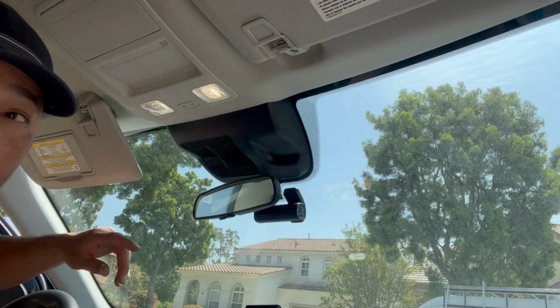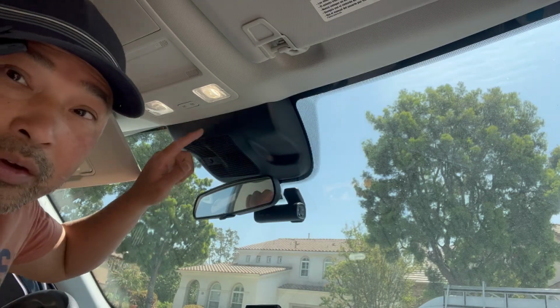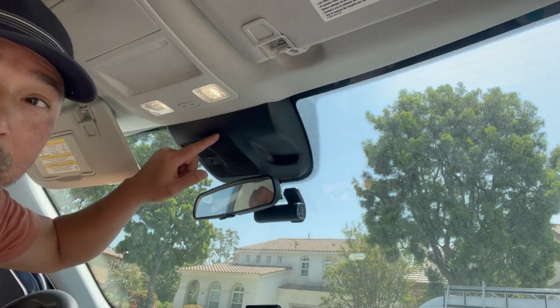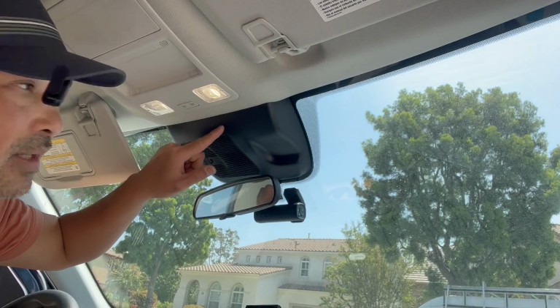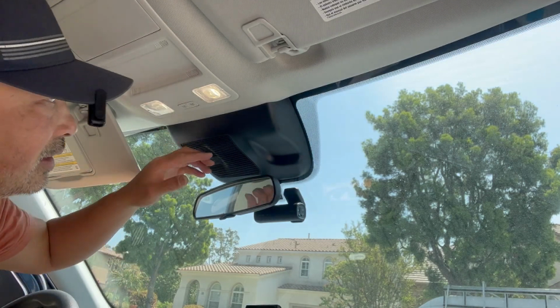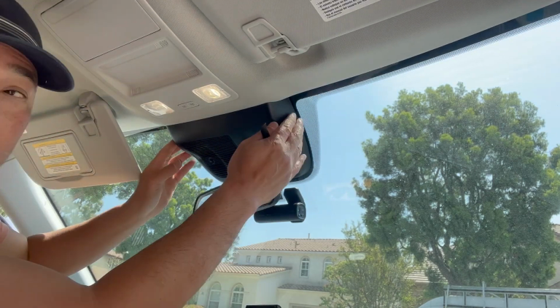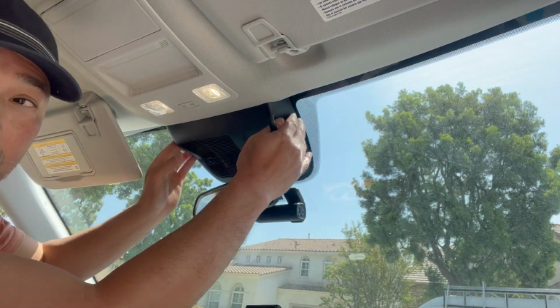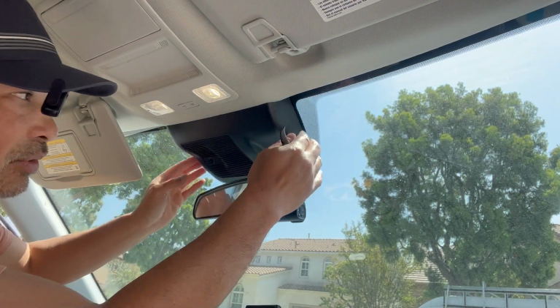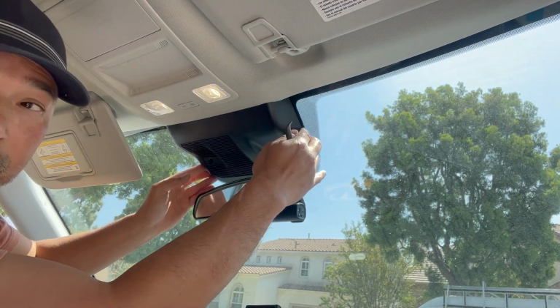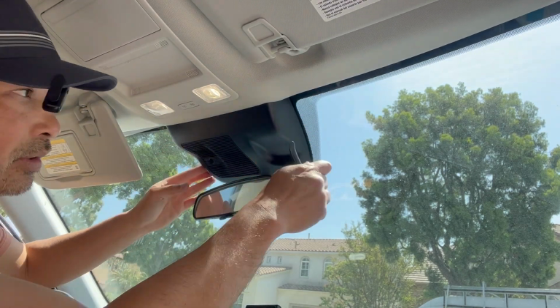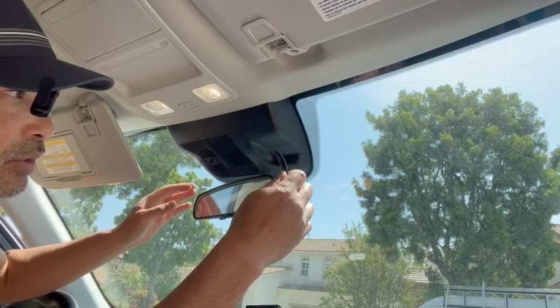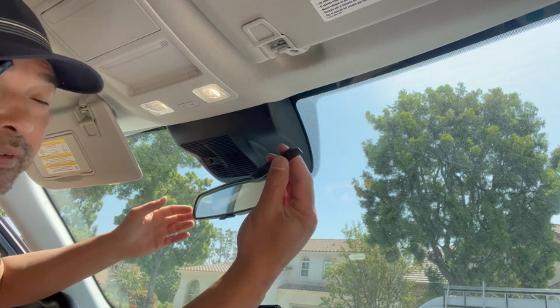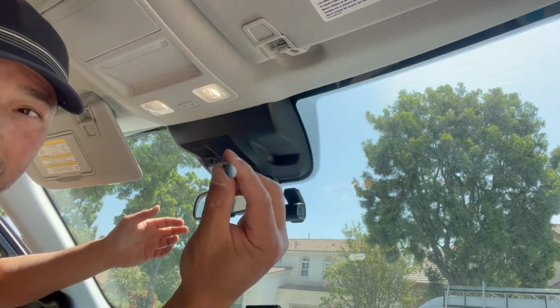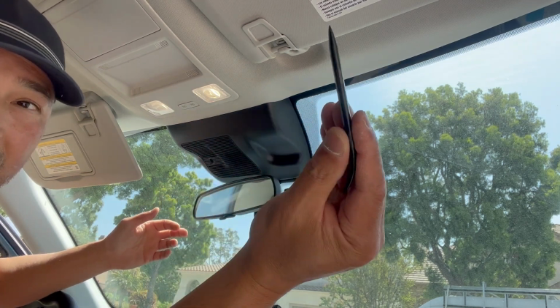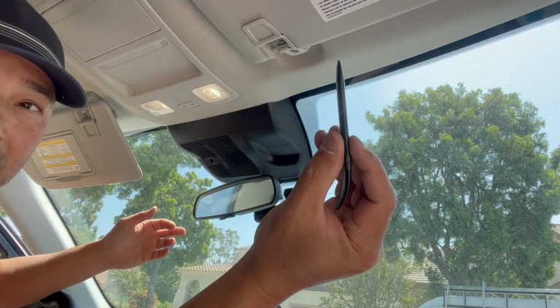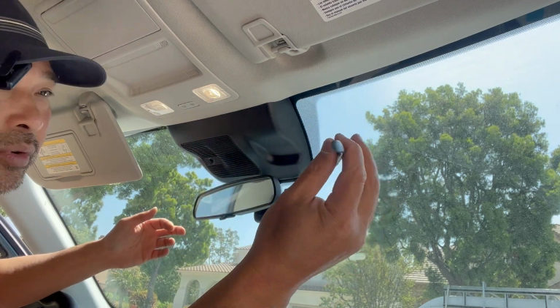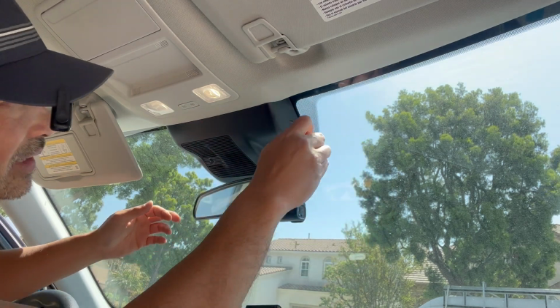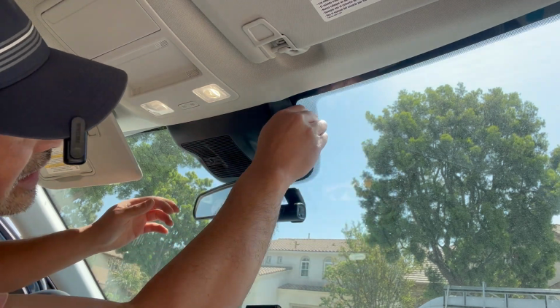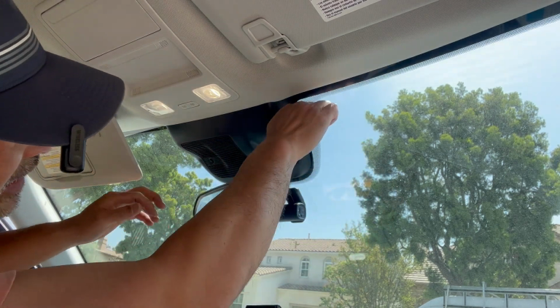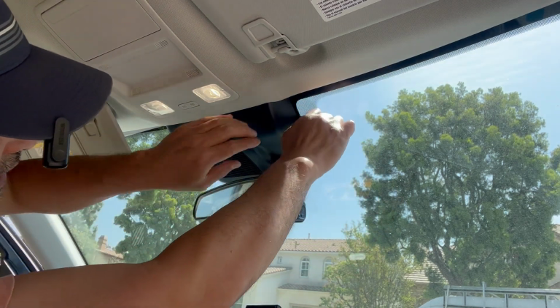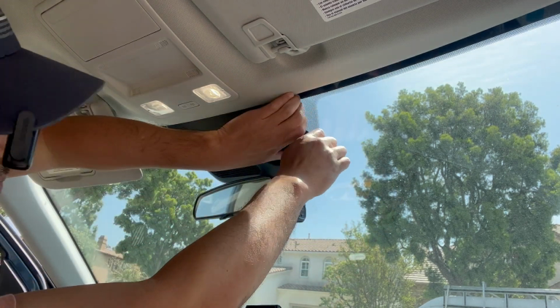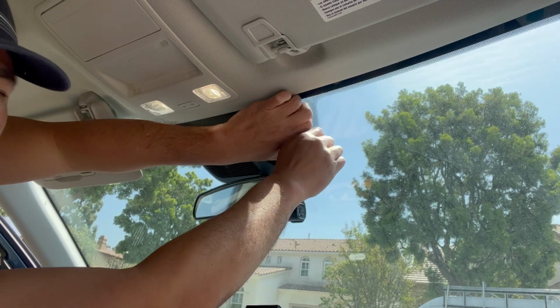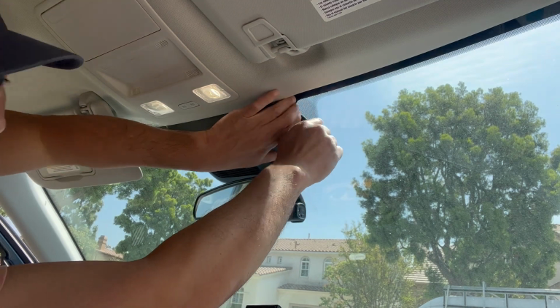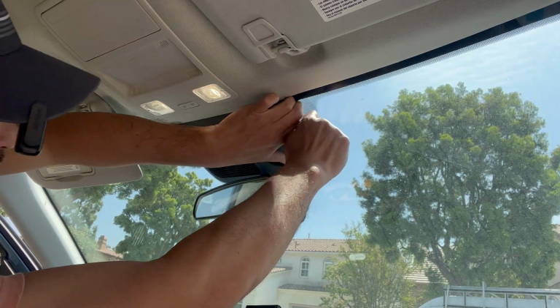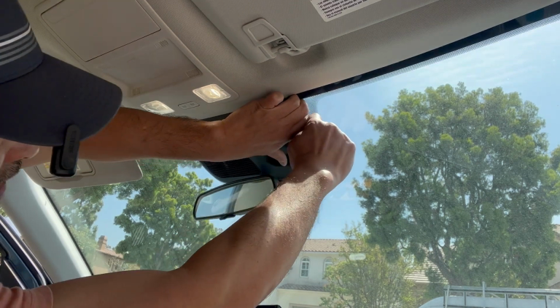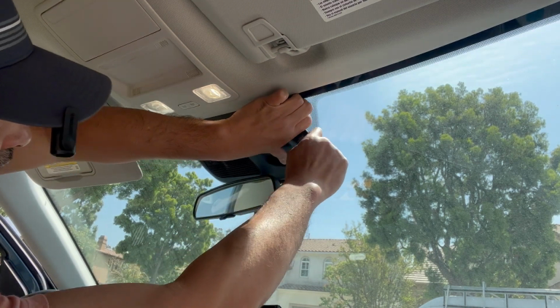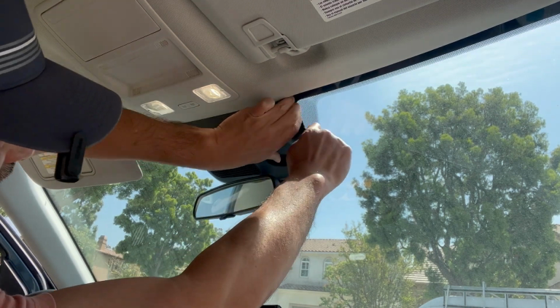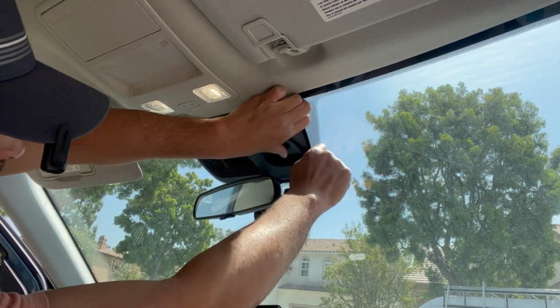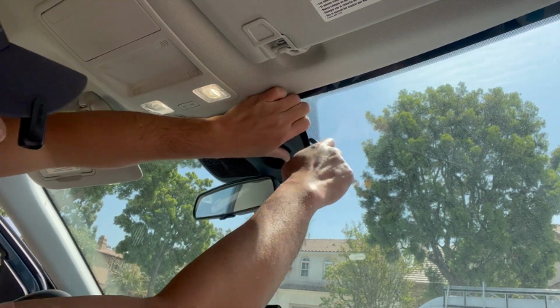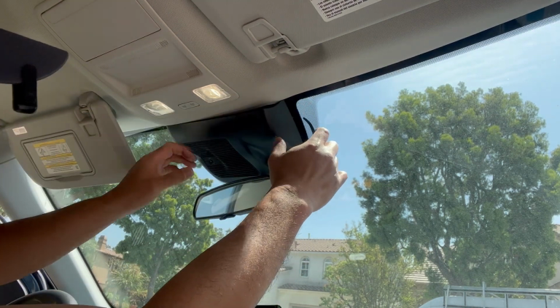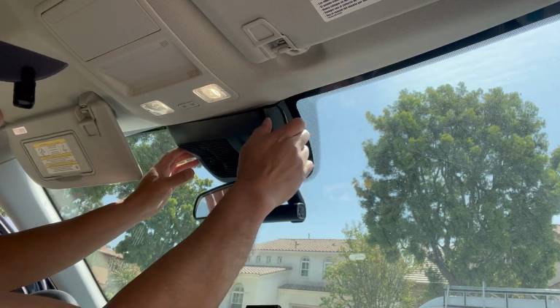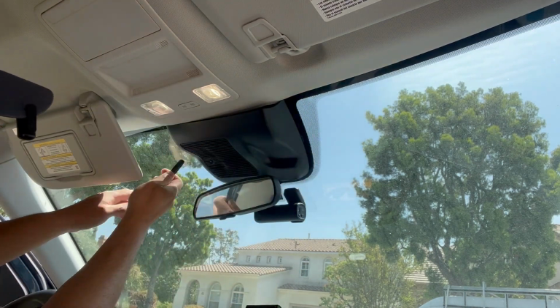Alright, so how to remove this cover from the rearview mirror. What you have to do is get a plastic pry tool or something like that. You don't want to use a screwdriver if you can avoid it — something that hard — and you want to just pry it open.